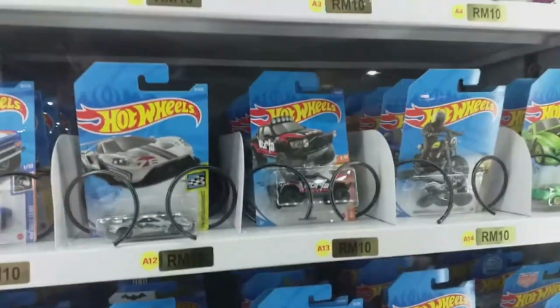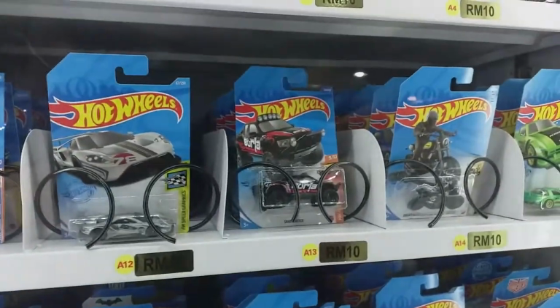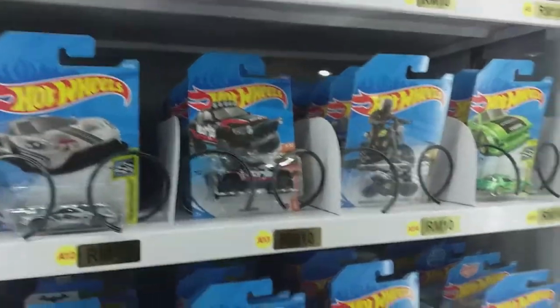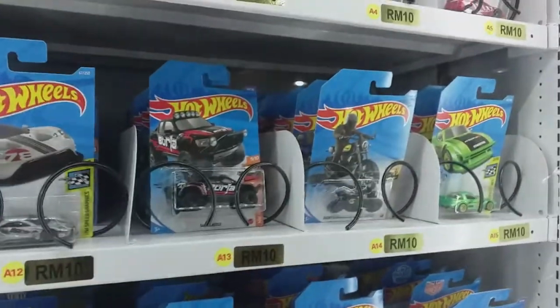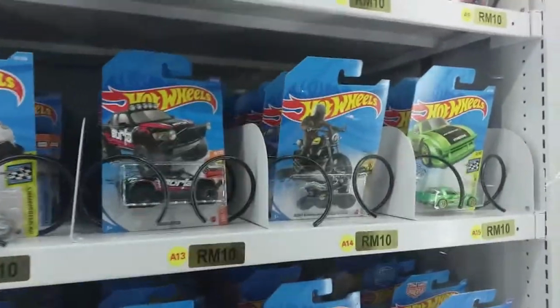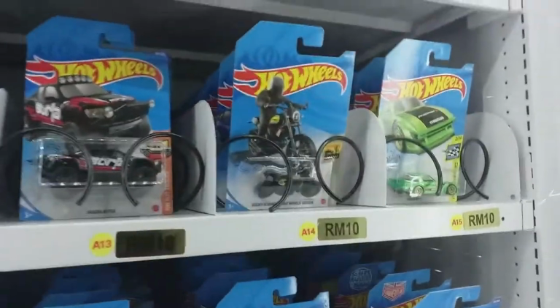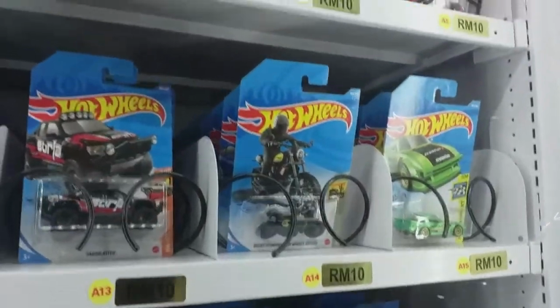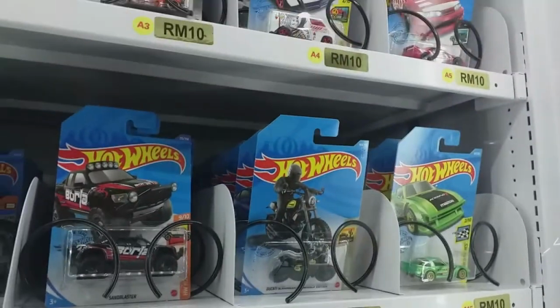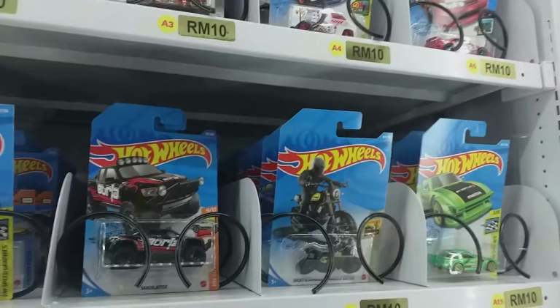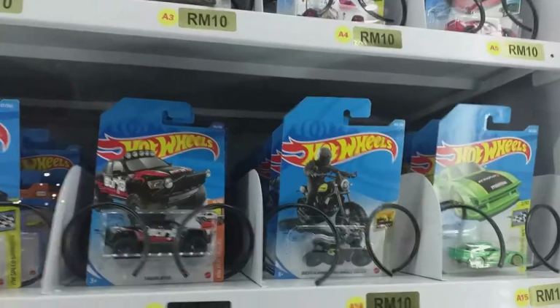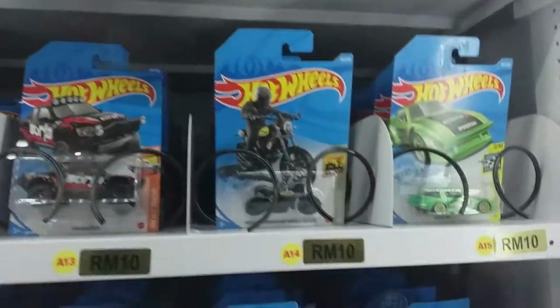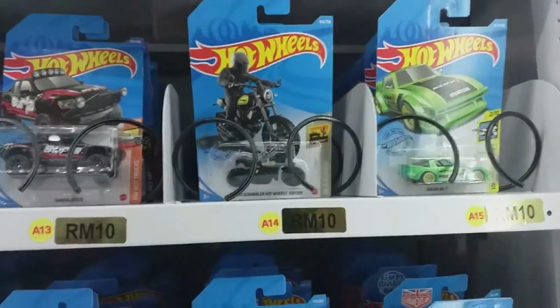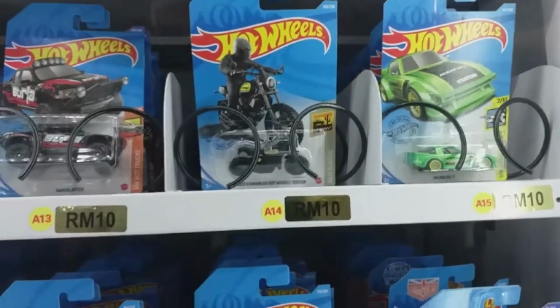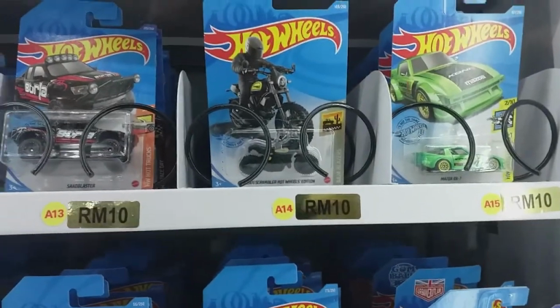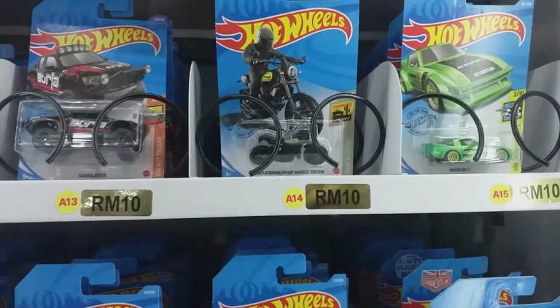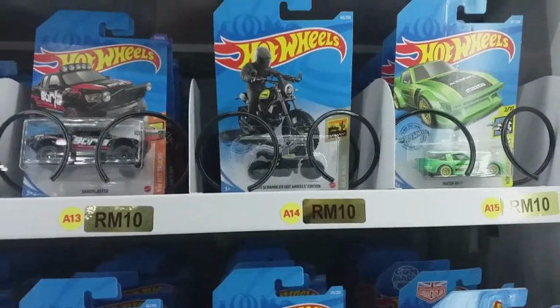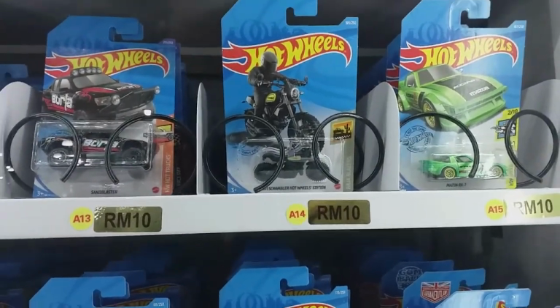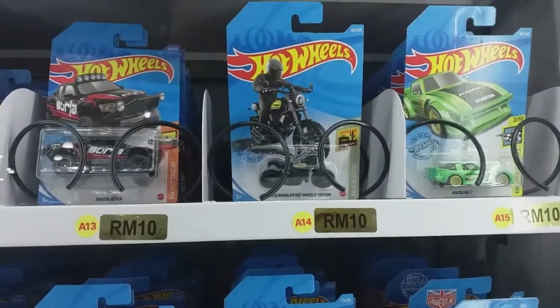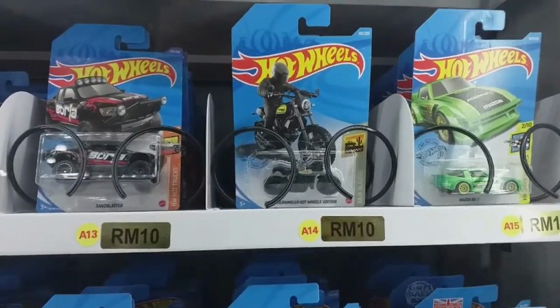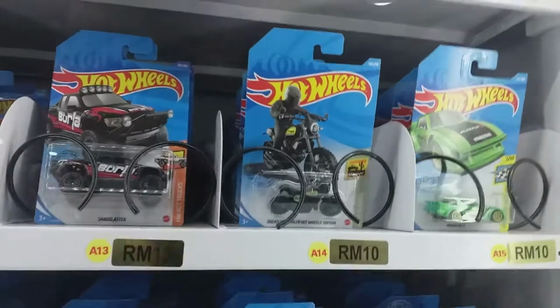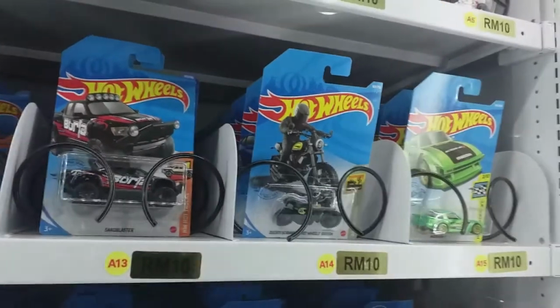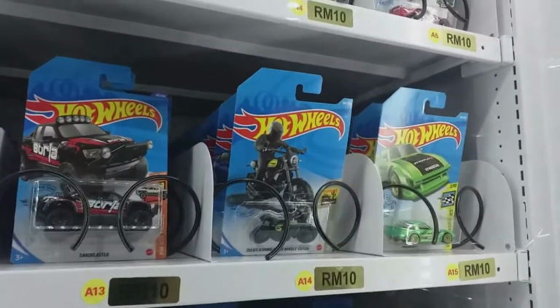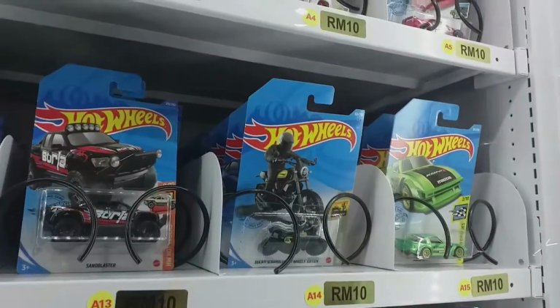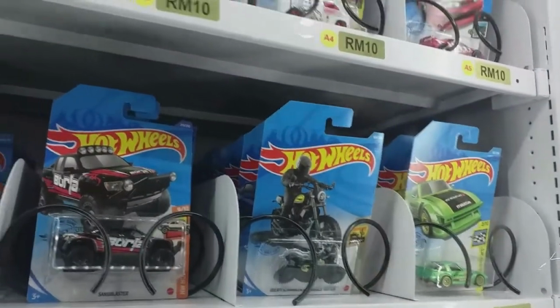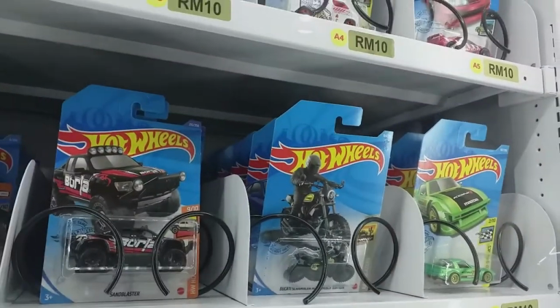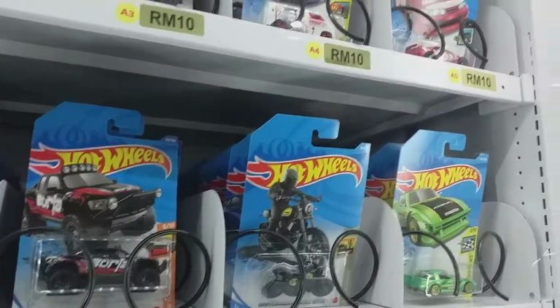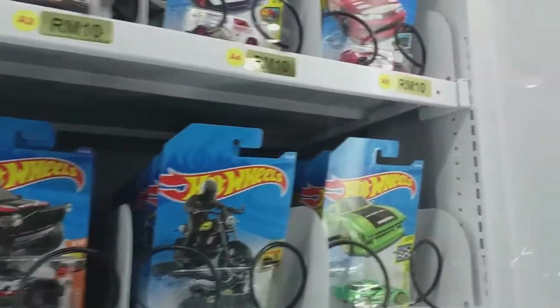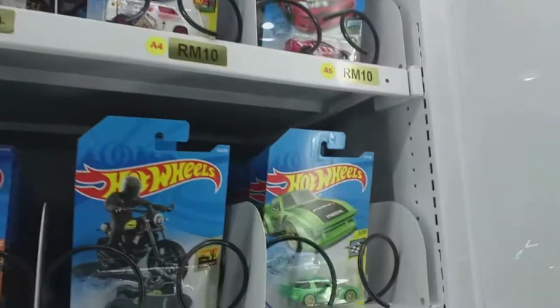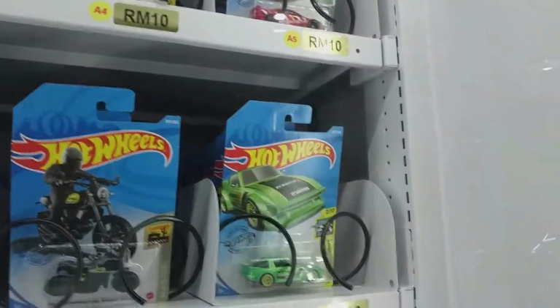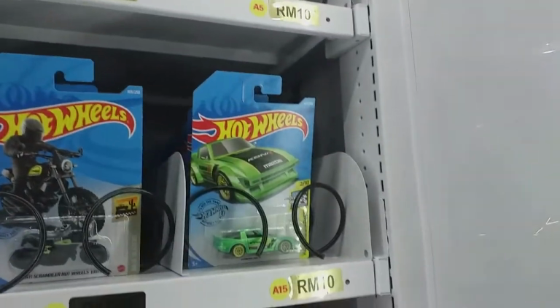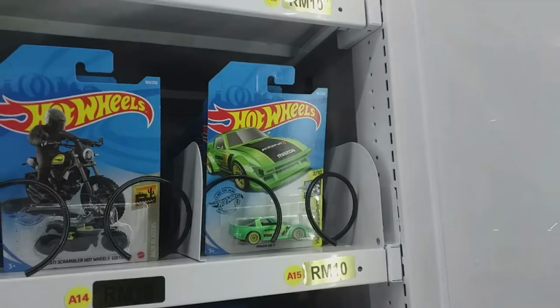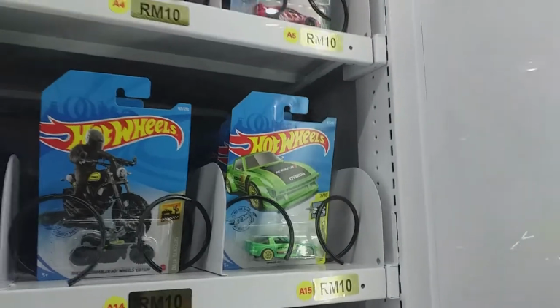Borla Sandblaster. The bike — the Moon Eyes bike is very nice. But I'm not a fan of bikes. Mazda RX7 is also very nice.